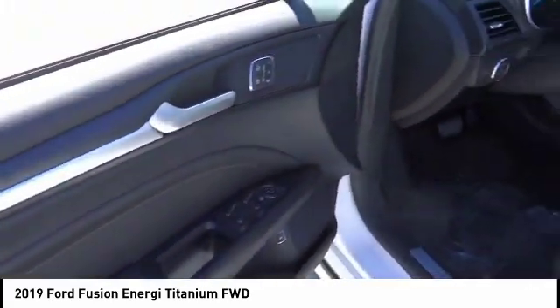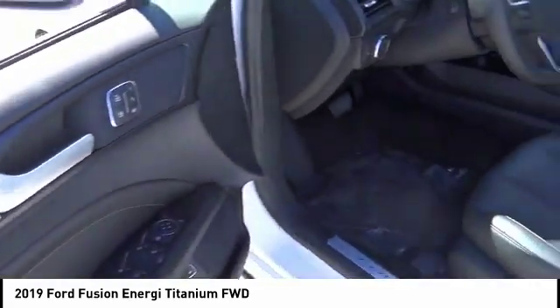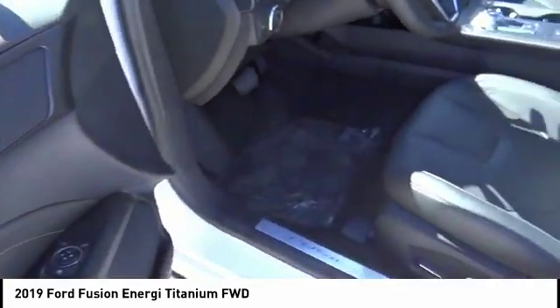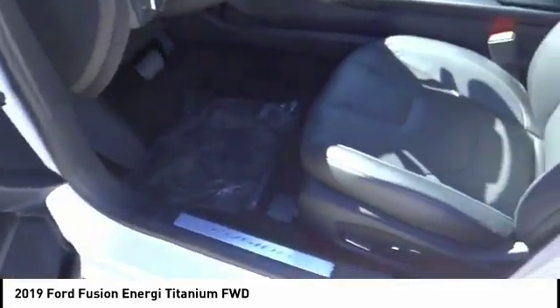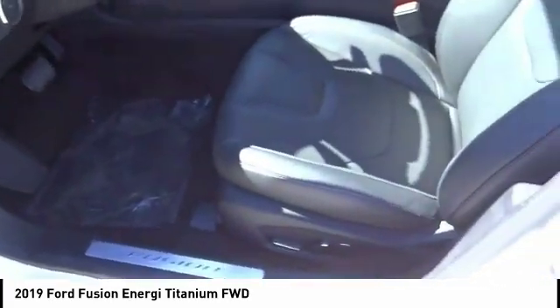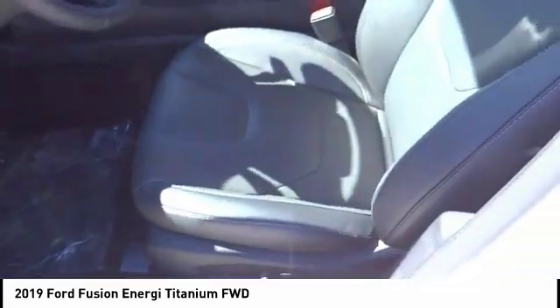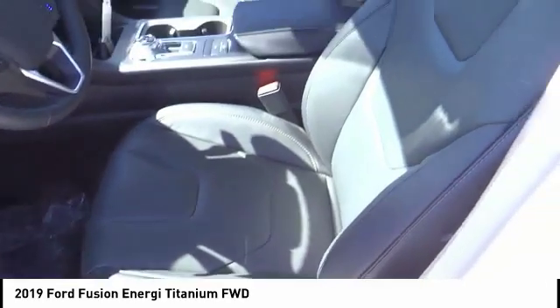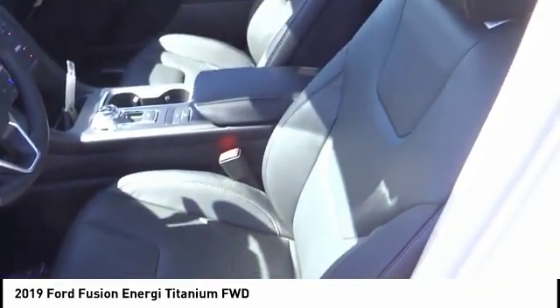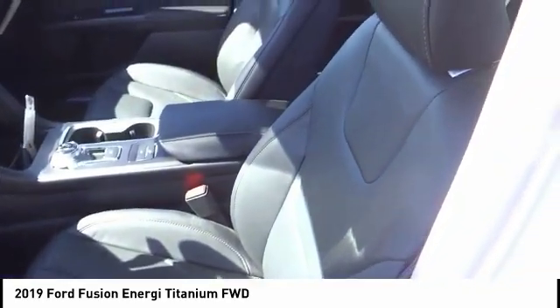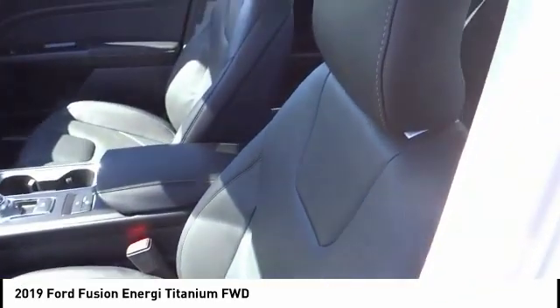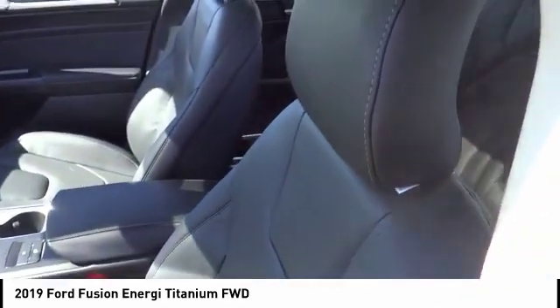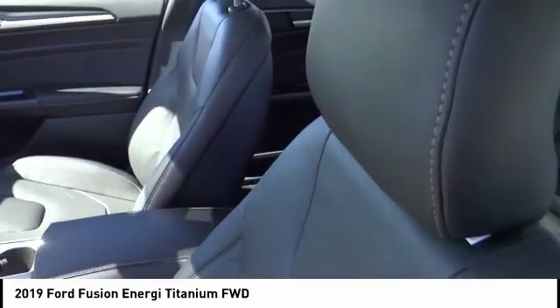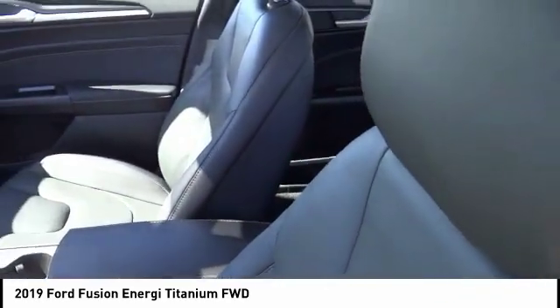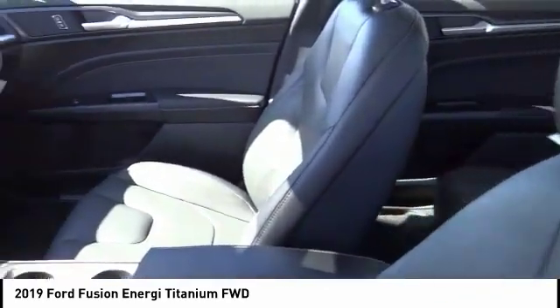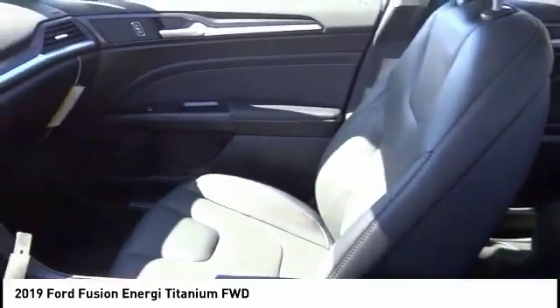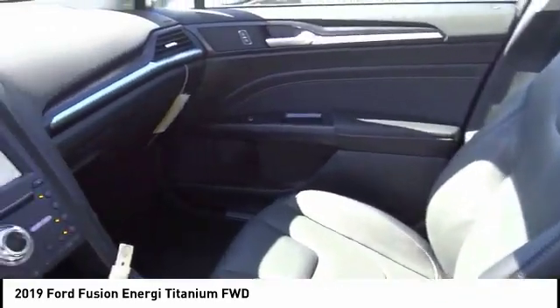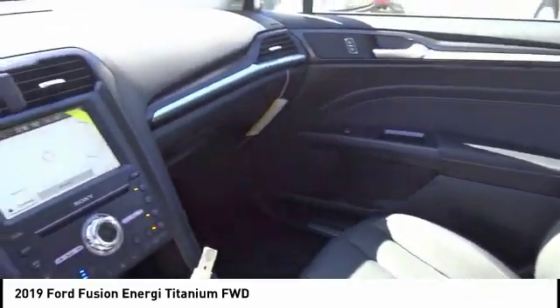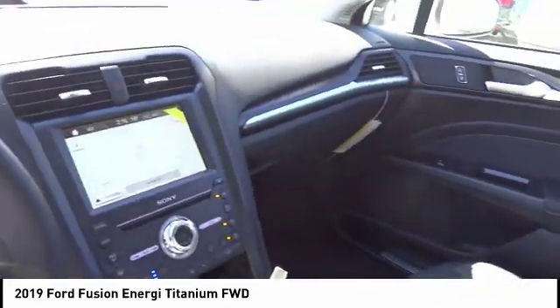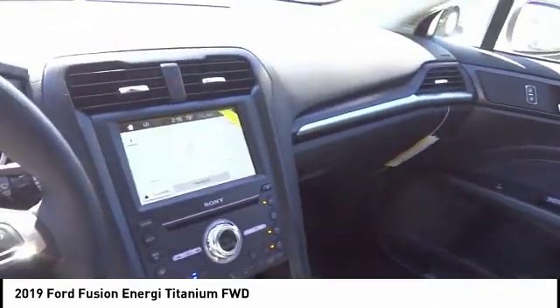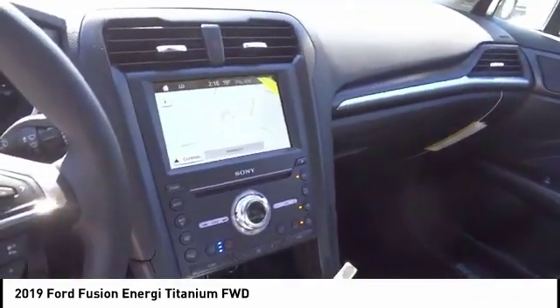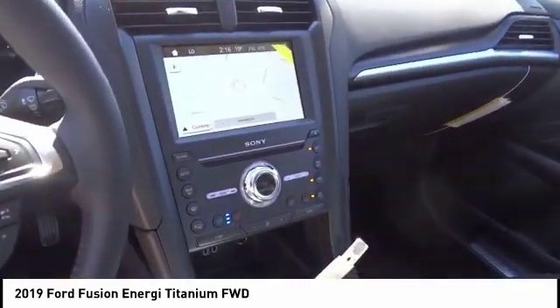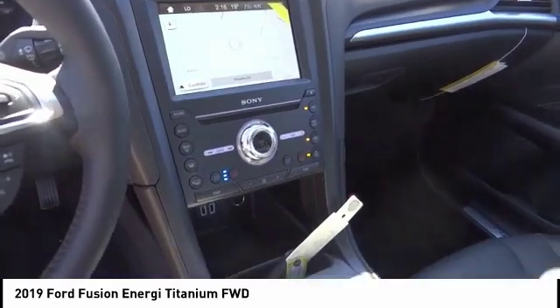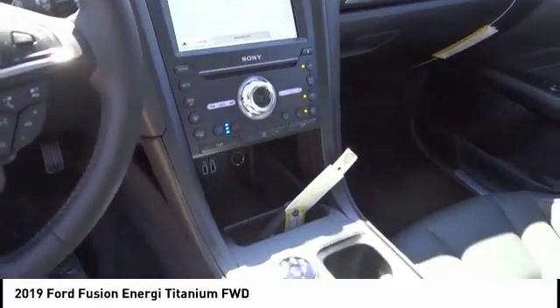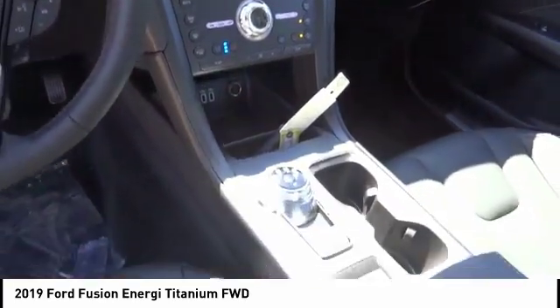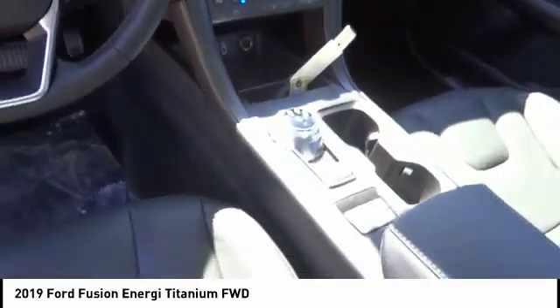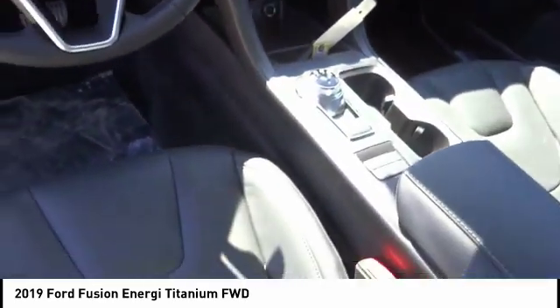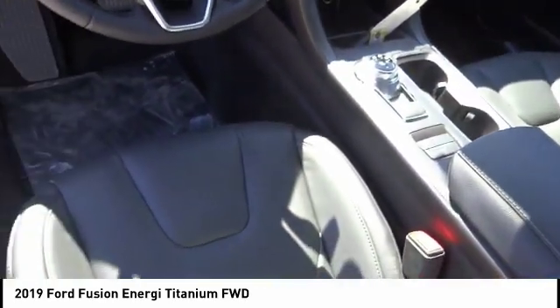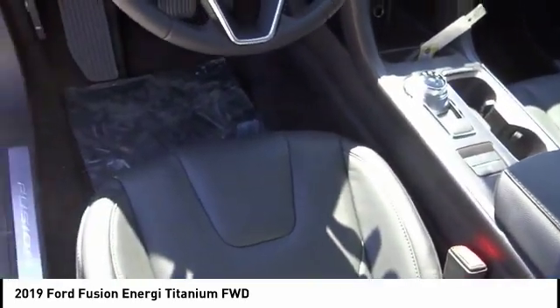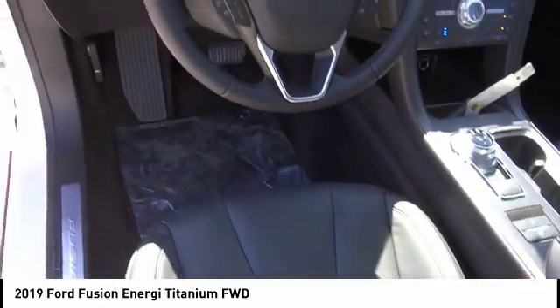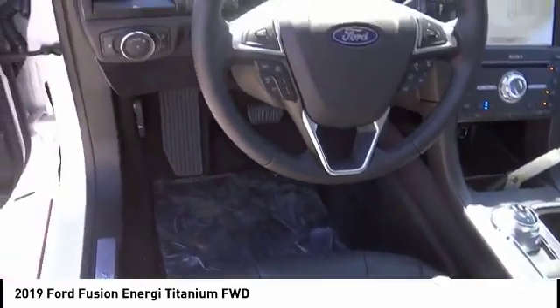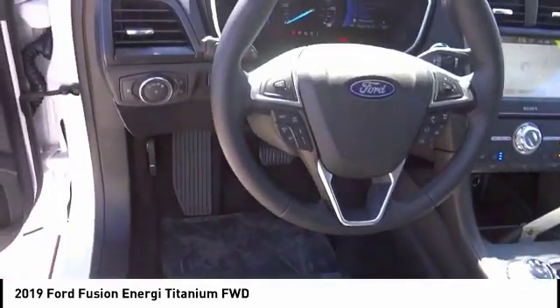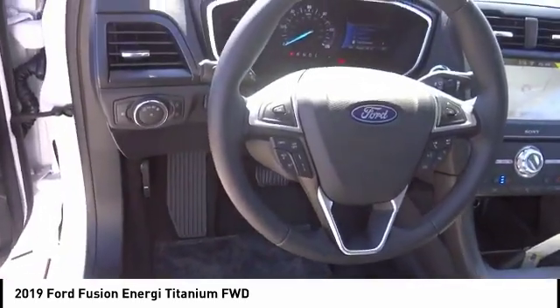Remote engine start, anti-lock brakes, navigation system, backup camera, air conditioning, driver airbag, Bluetooth, alloy wheels, cruise control, power windows.